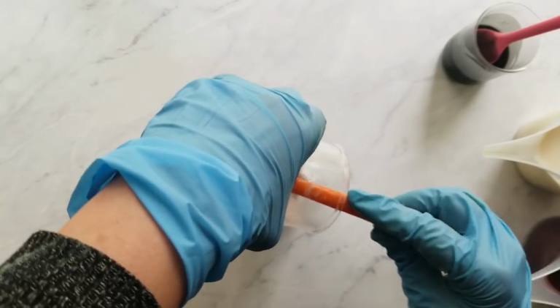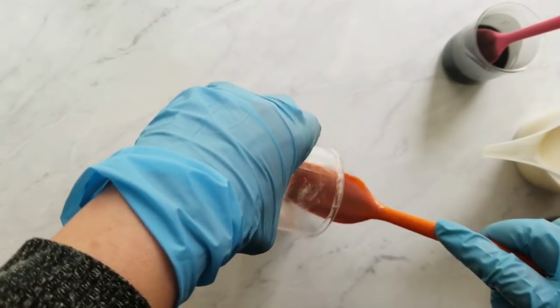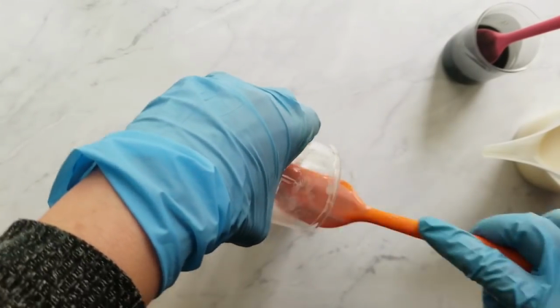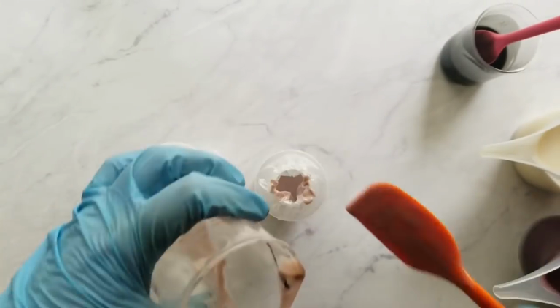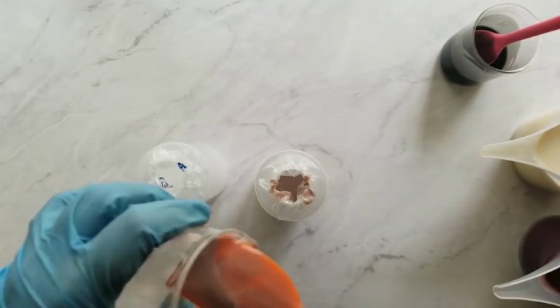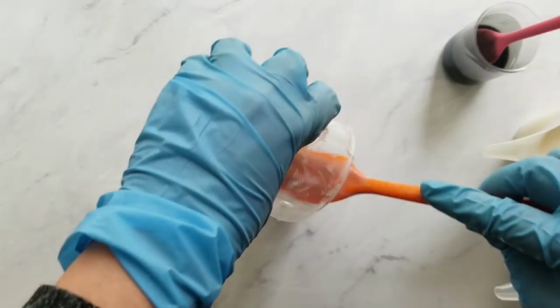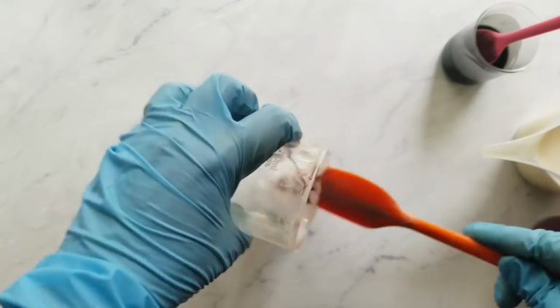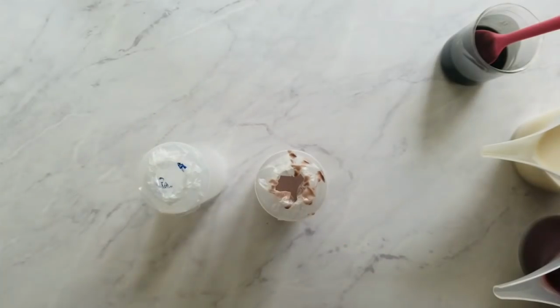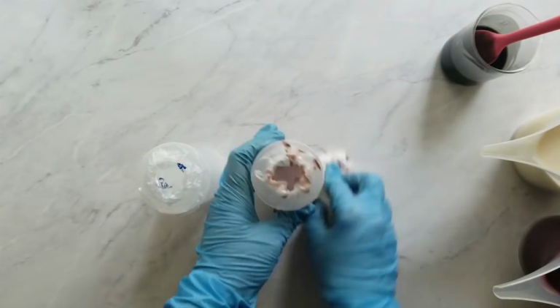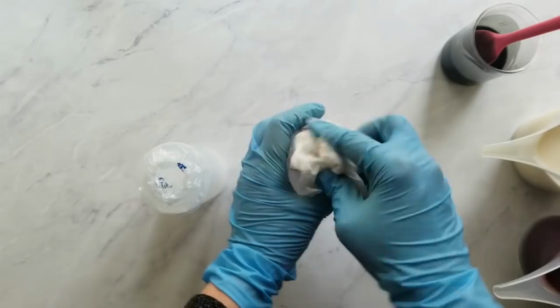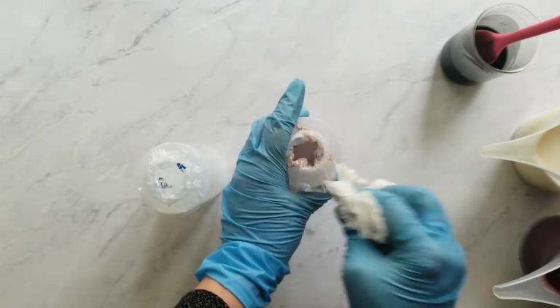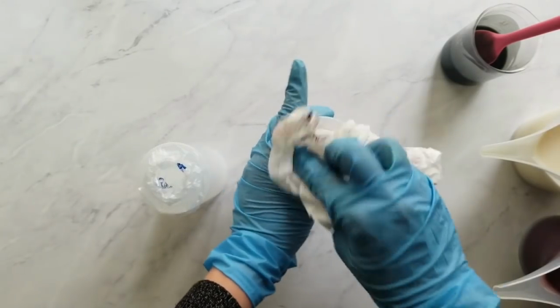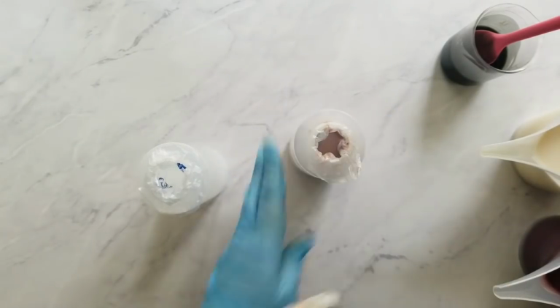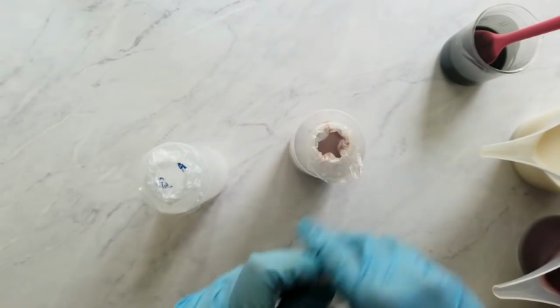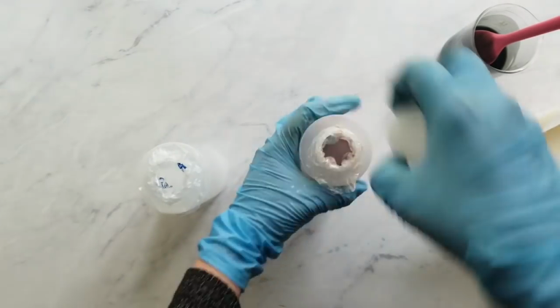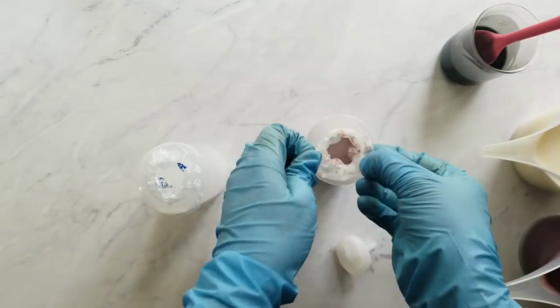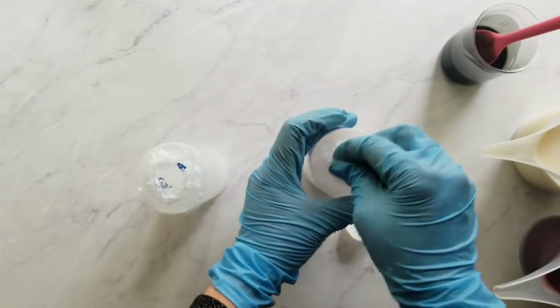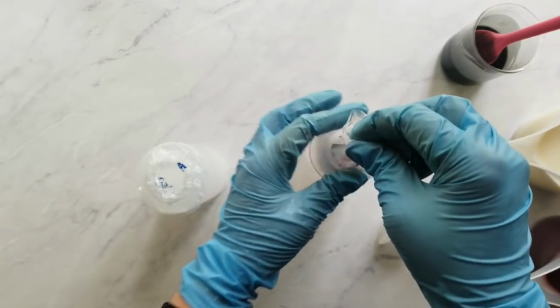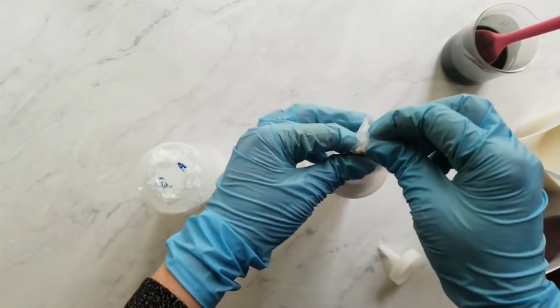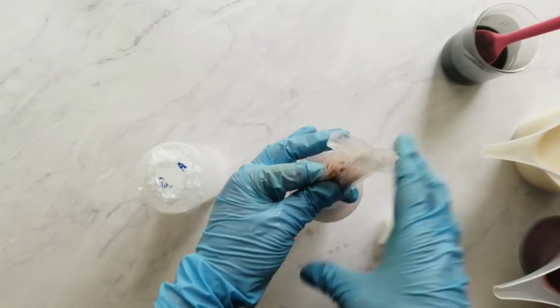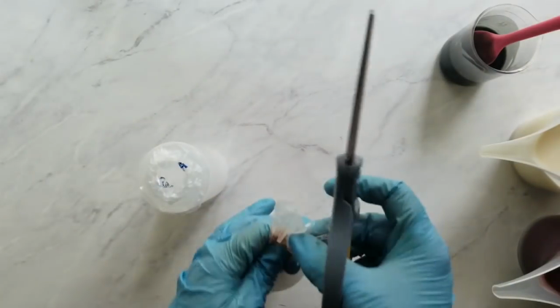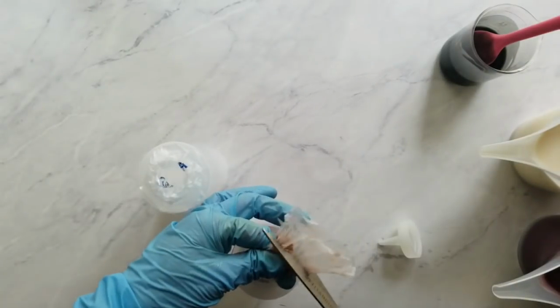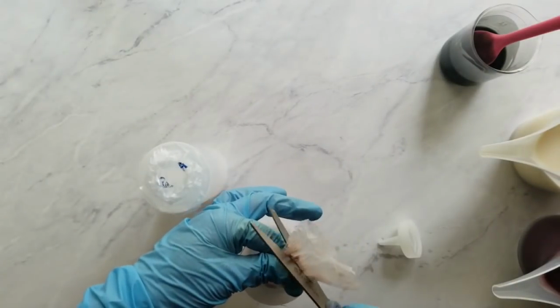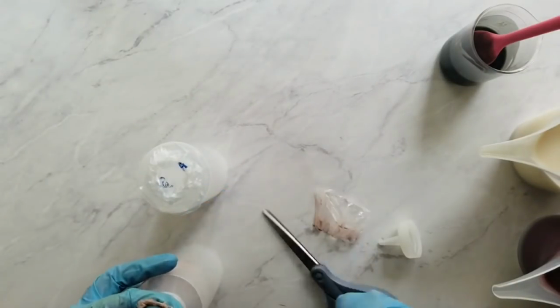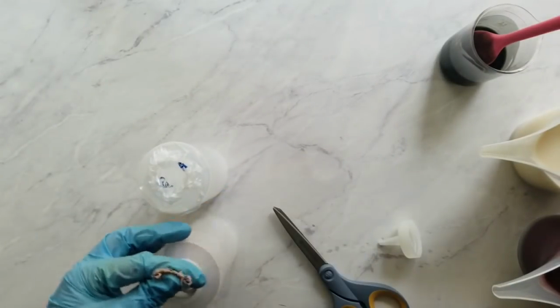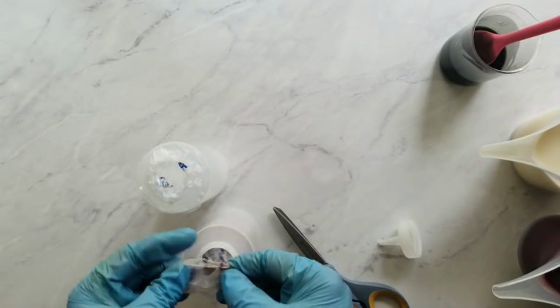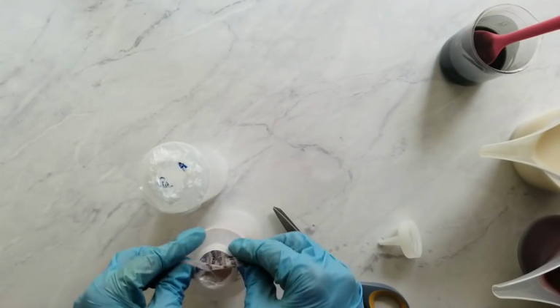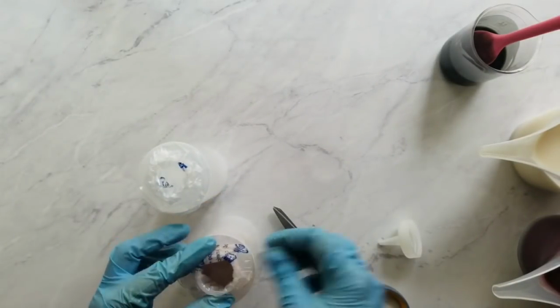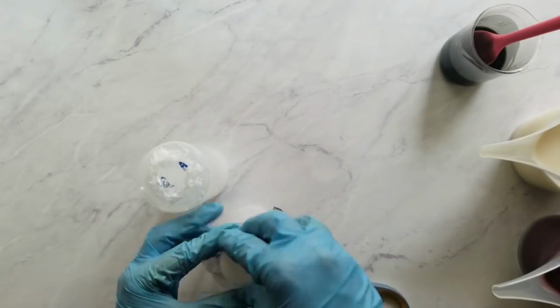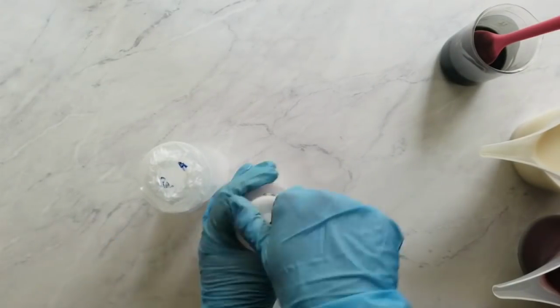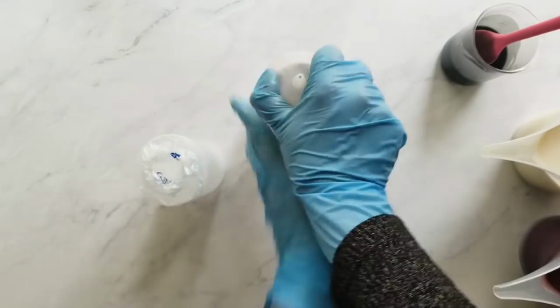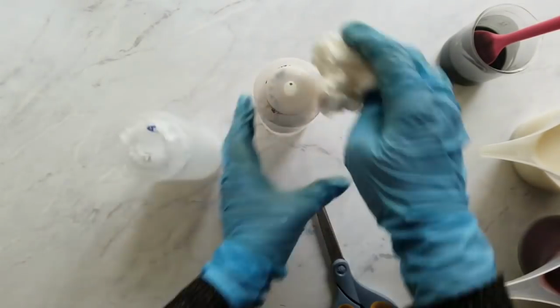To adjust the brown and make it that light brown I'm looking for, I estimate I added about a quarter teaspoon of dispersed titanium dioxide. My trace is almost at a medium trace at this point, so I need to keep moving and get this into the mold. For the small amounts, I put those in the squeeze bottles and get ready to pour.